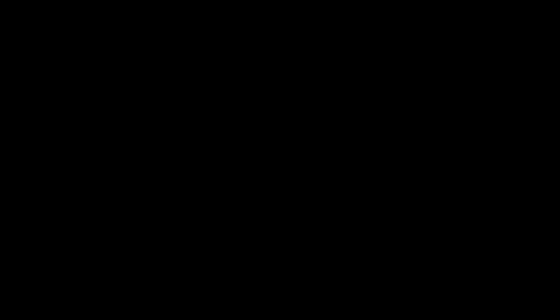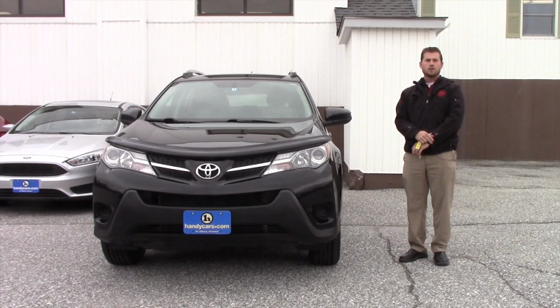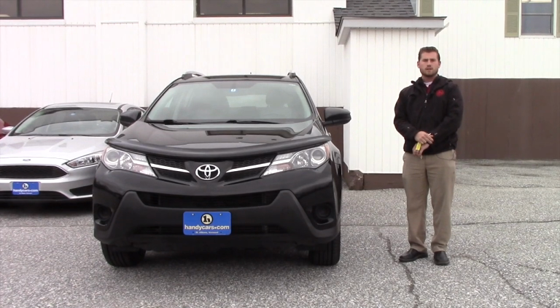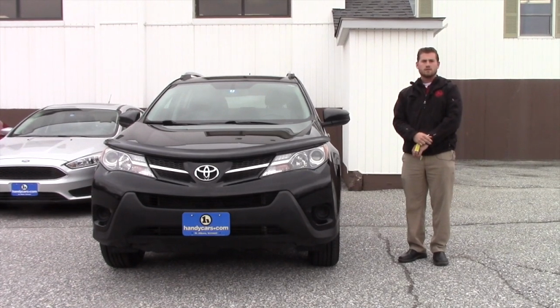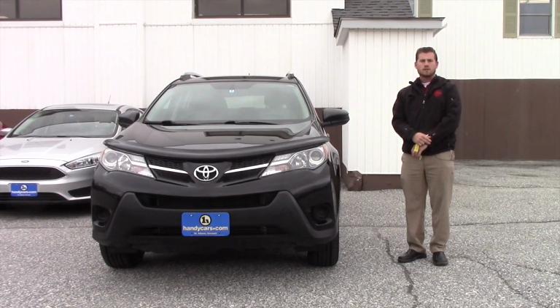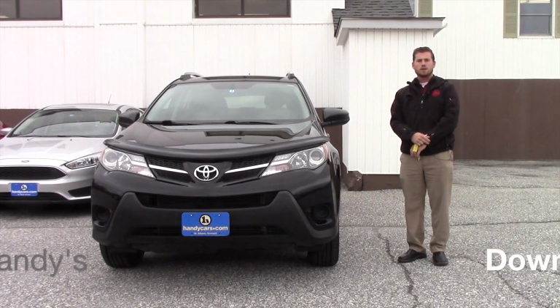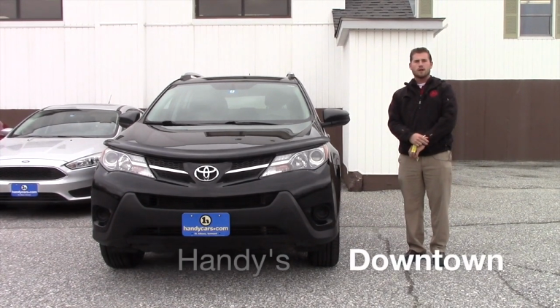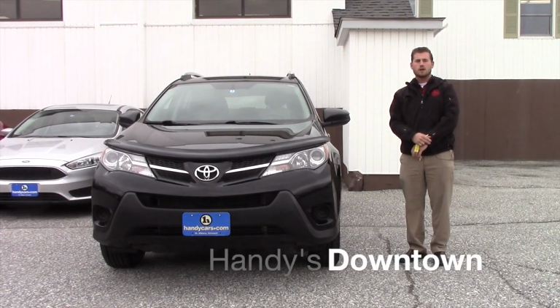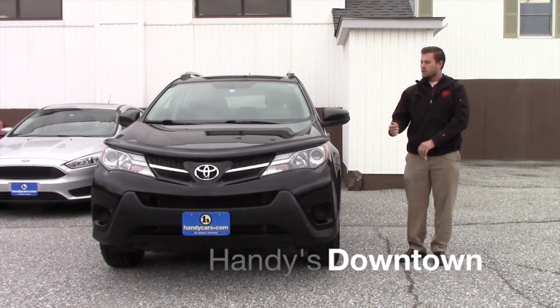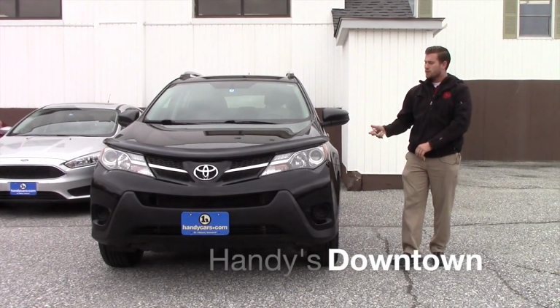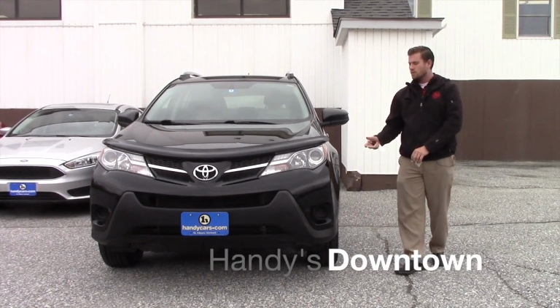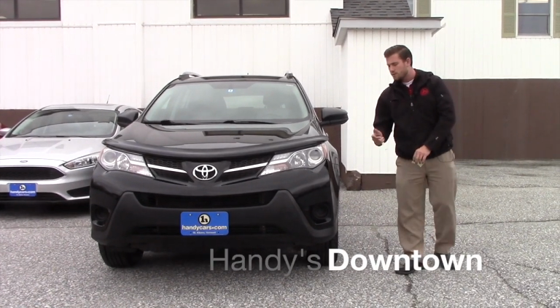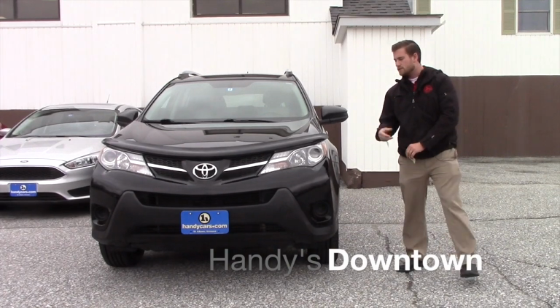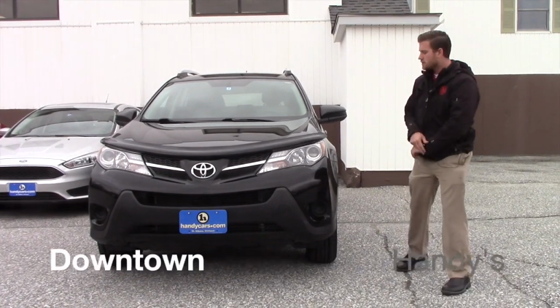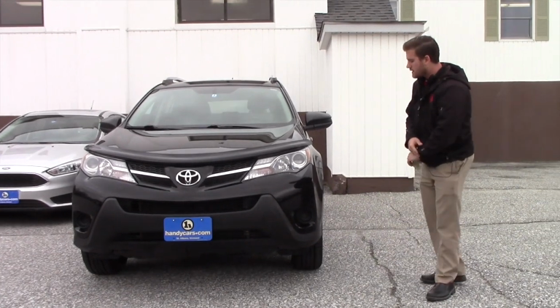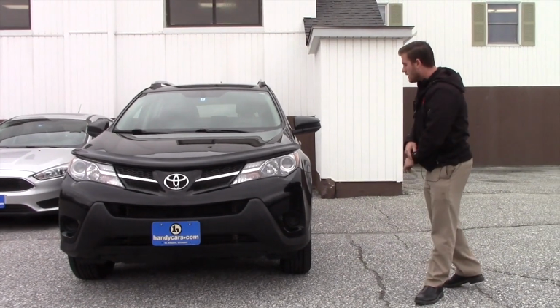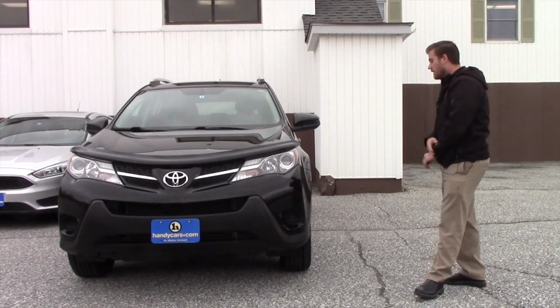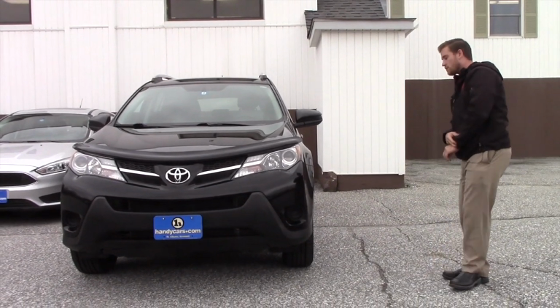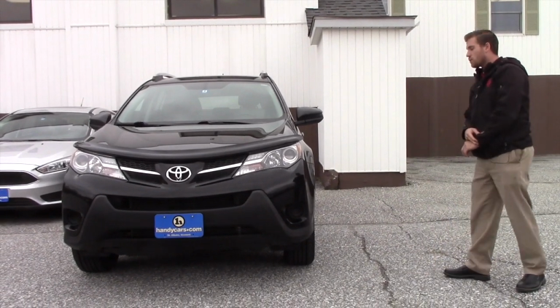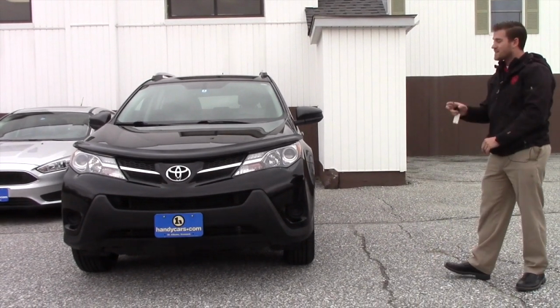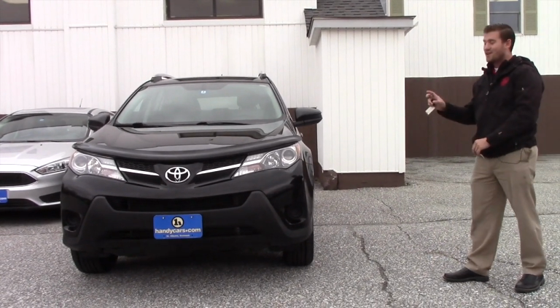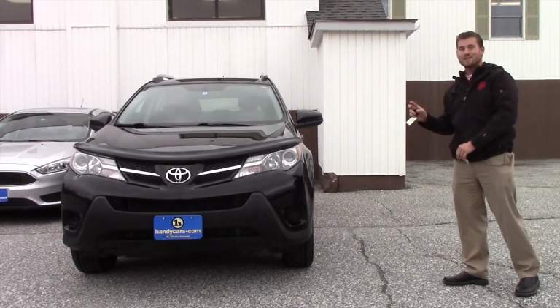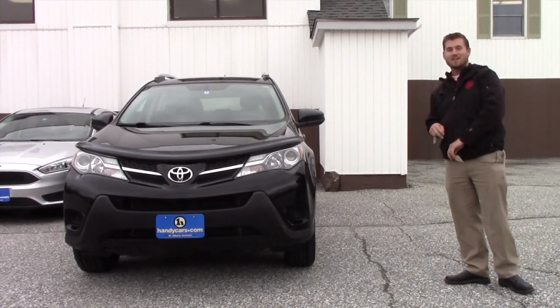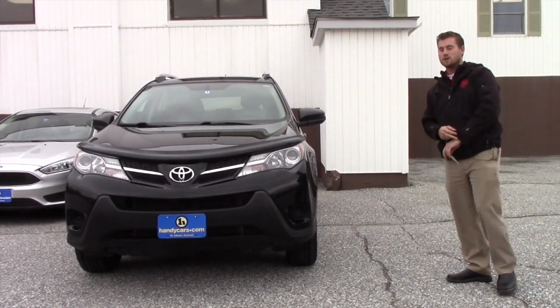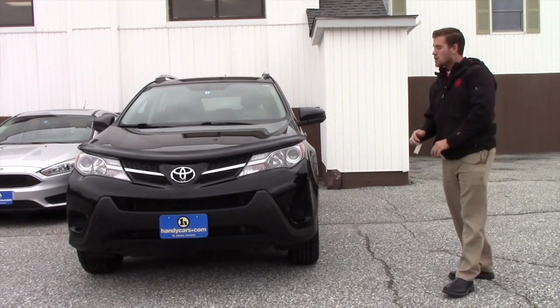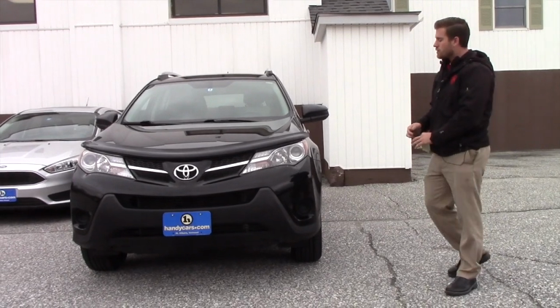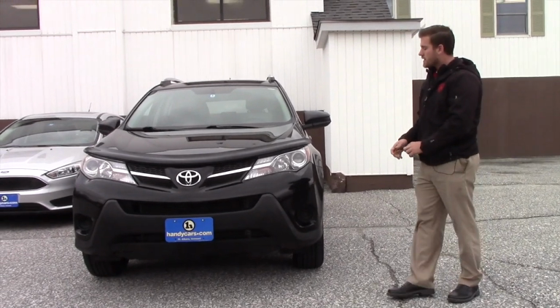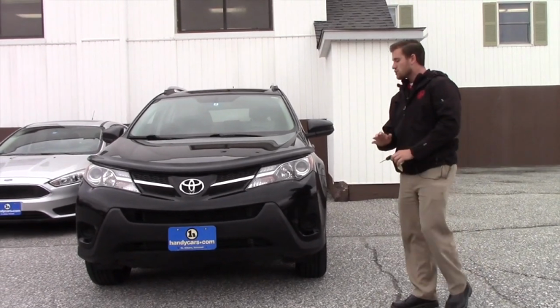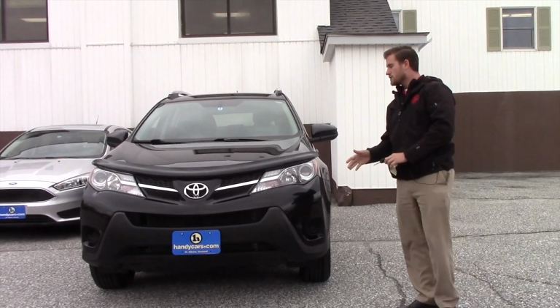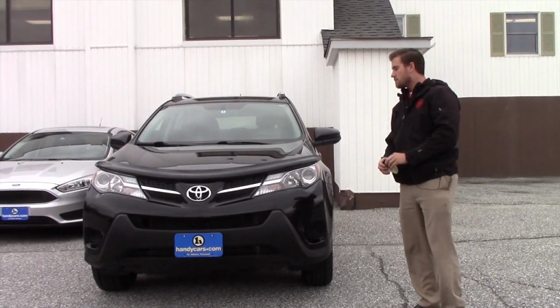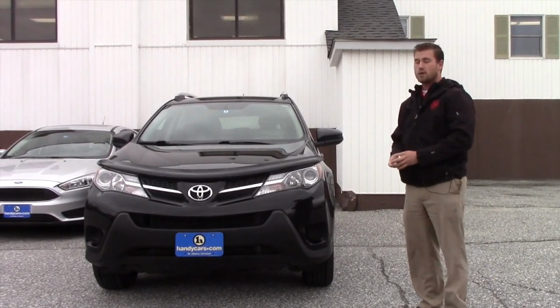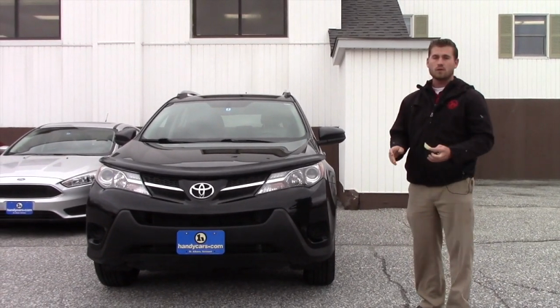Good afternoon Lincoln. This is Terence here at Handys. I just wanted to show you guys a quick 2013 LE RAV4 with 110,000 miles. We went through it and it's in great shape — it's a great vehicle.